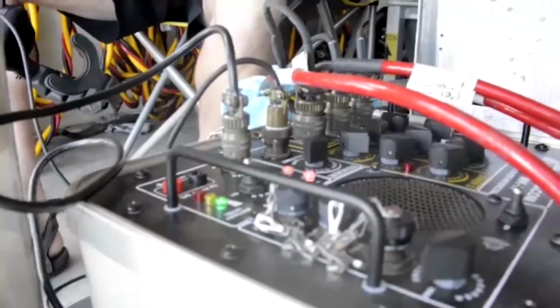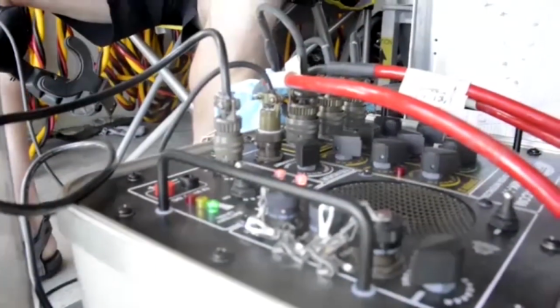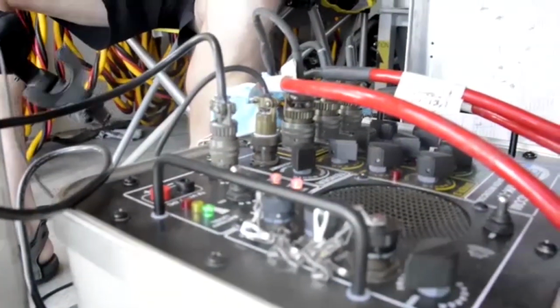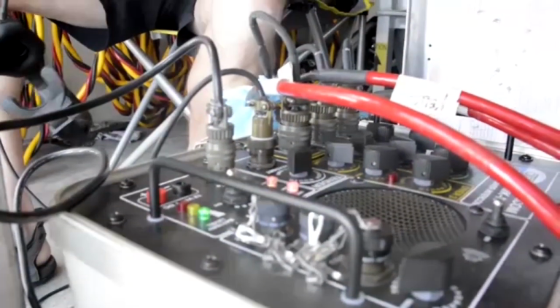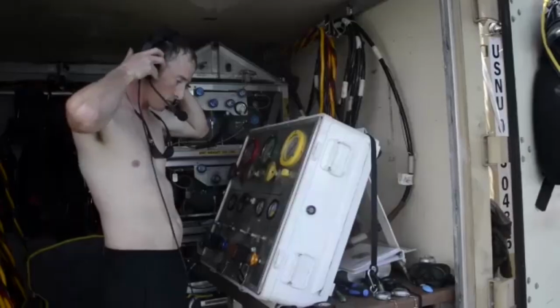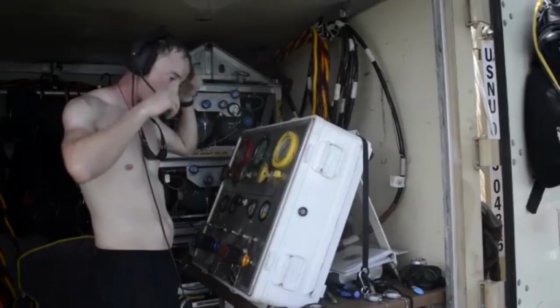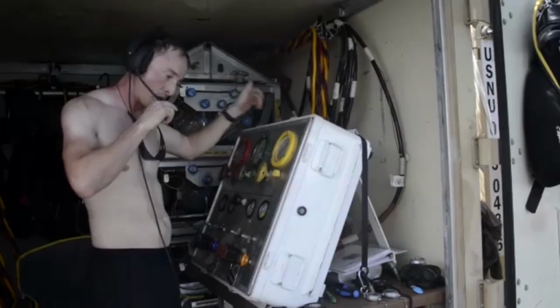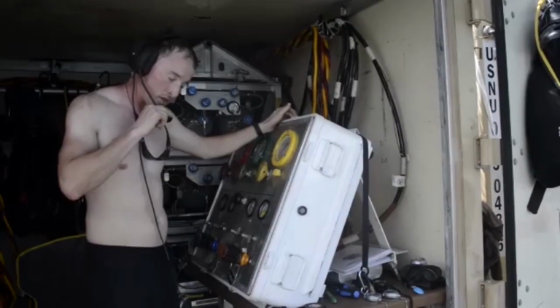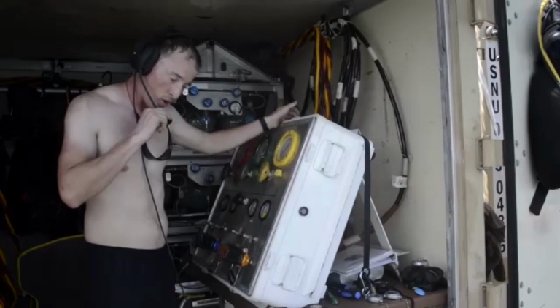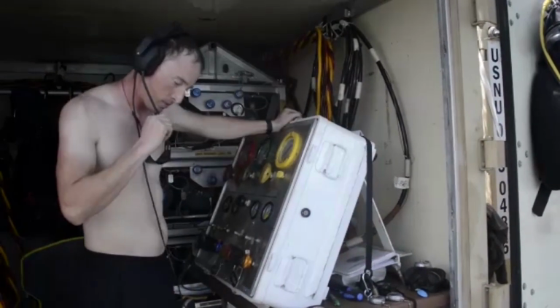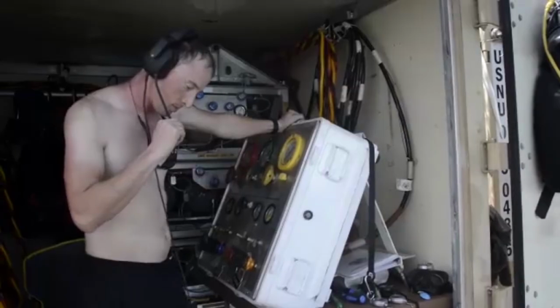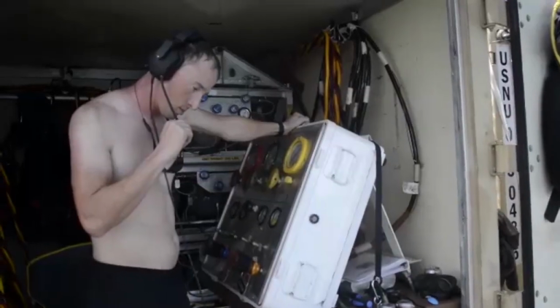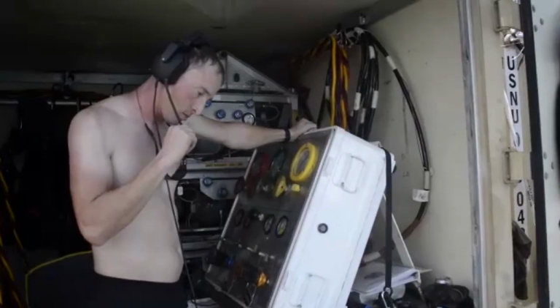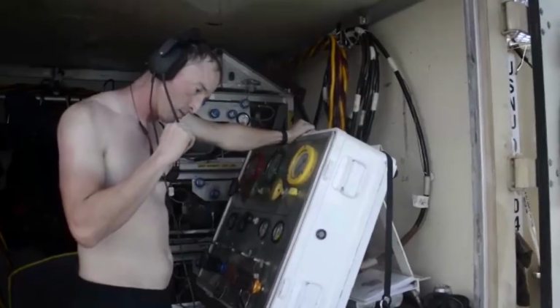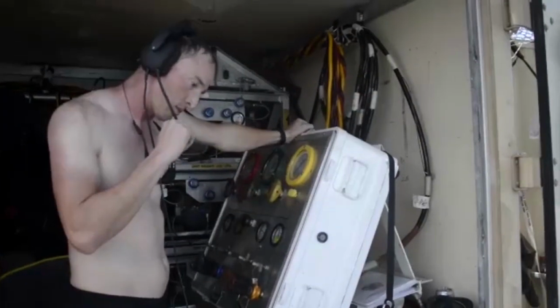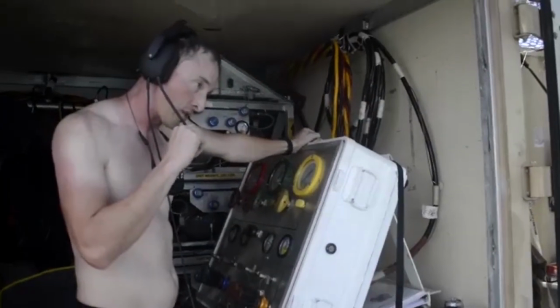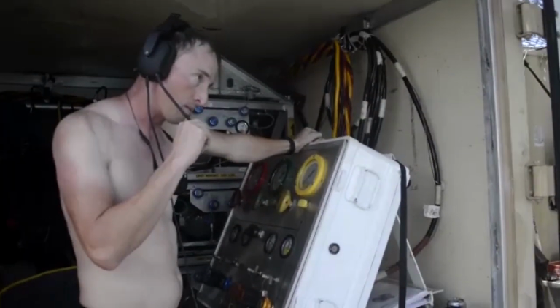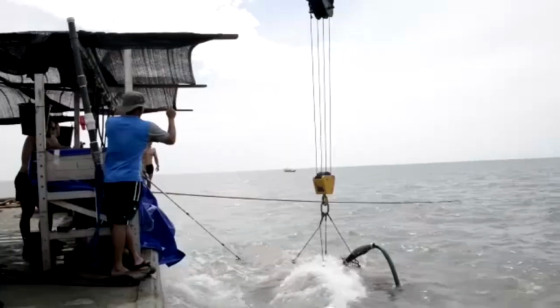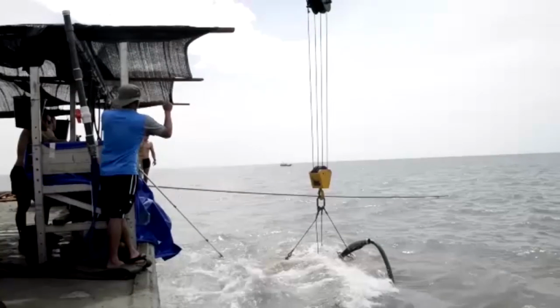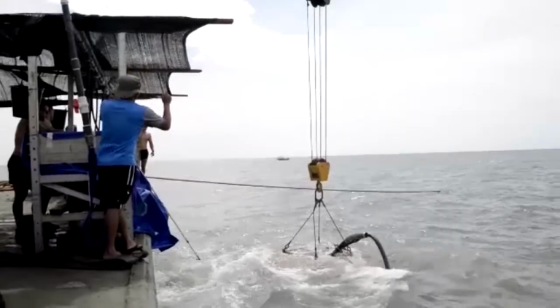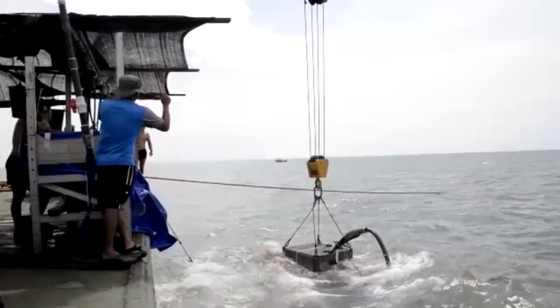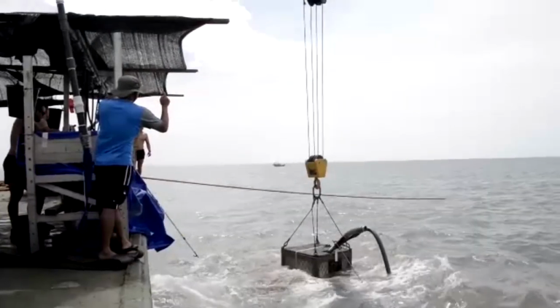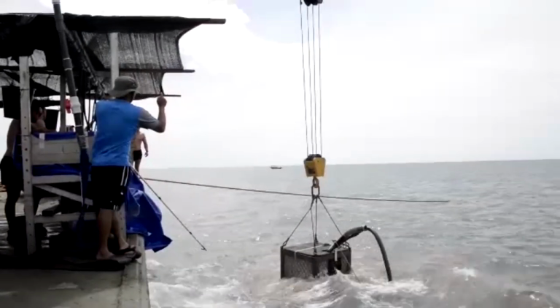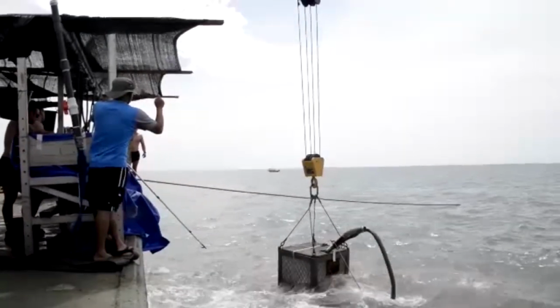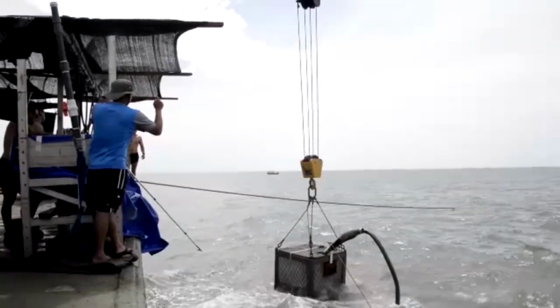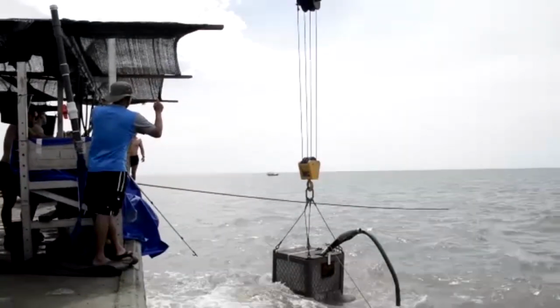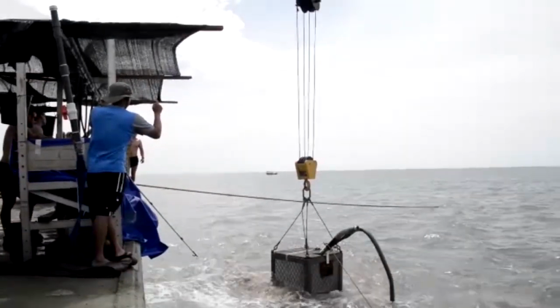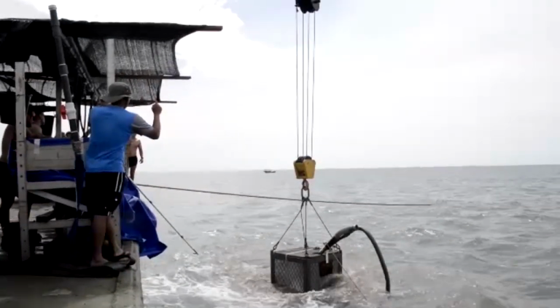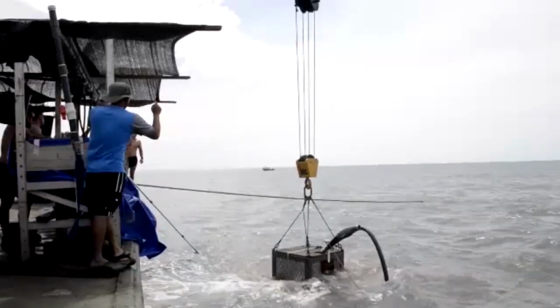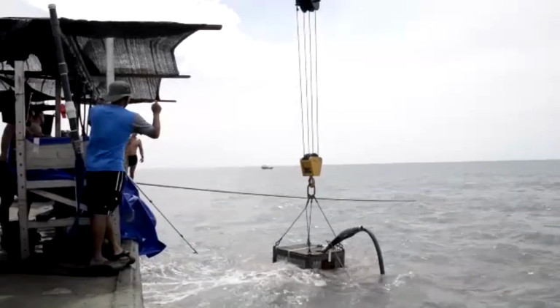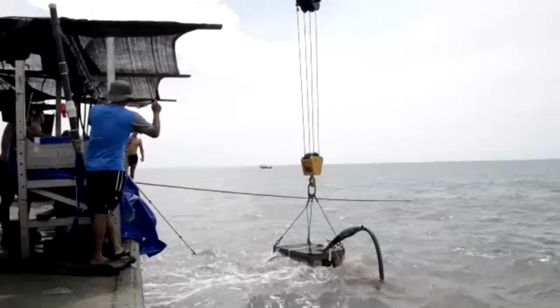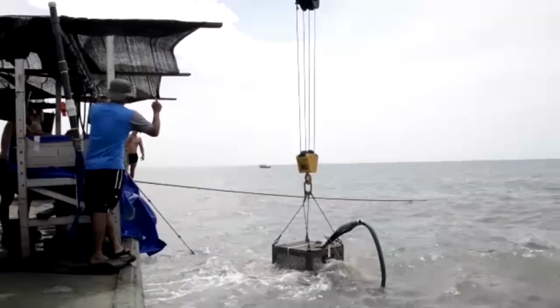Next is going to be the basket. The basket is going to be catching all the material that we're going to be dredging out of the grid. That basket is also going to be traveling that material up topside so we can sift through it to find what we're looking for.